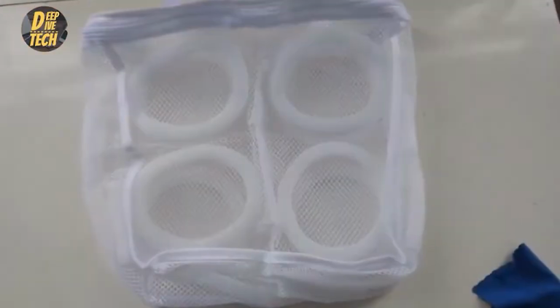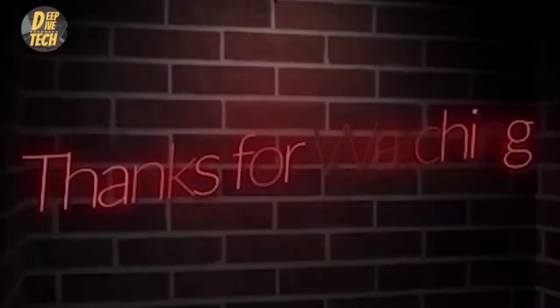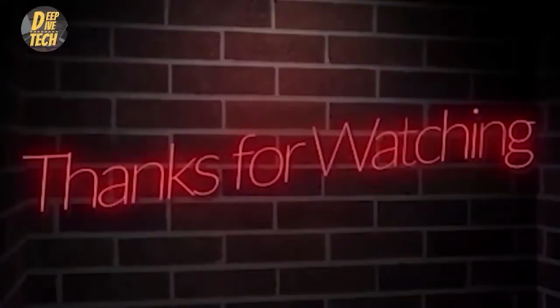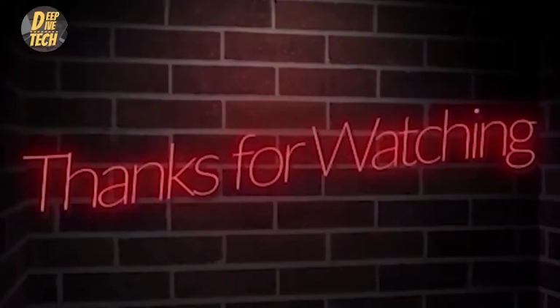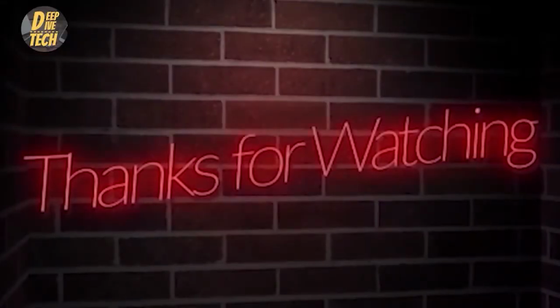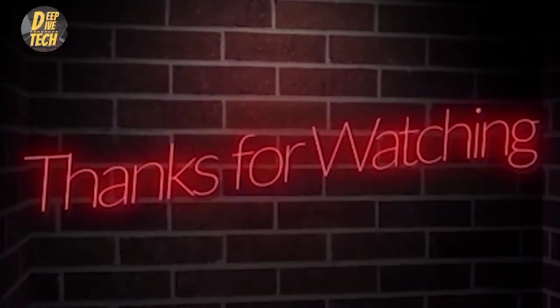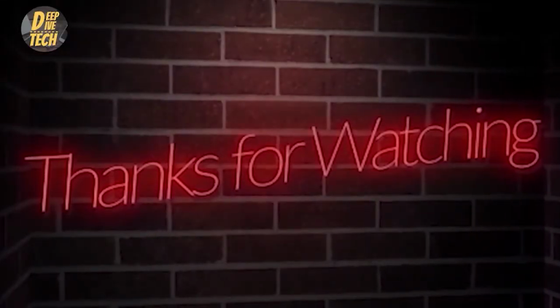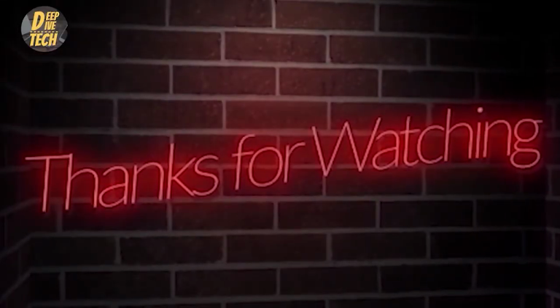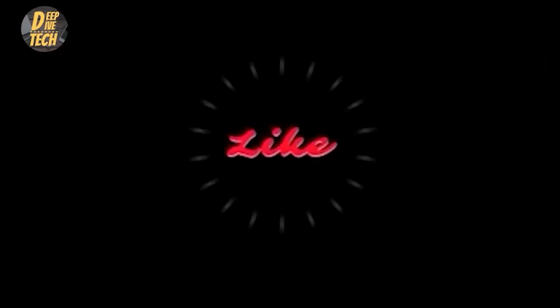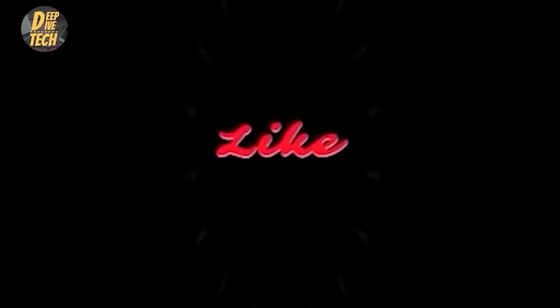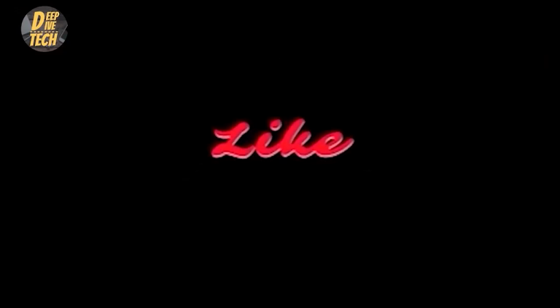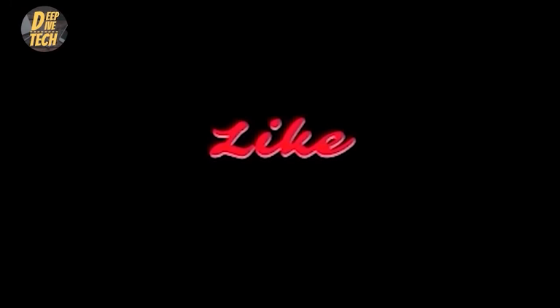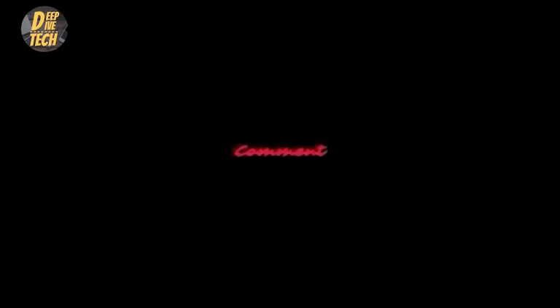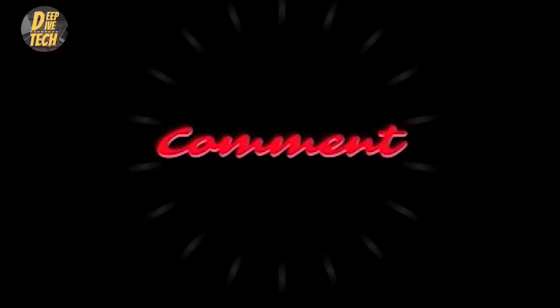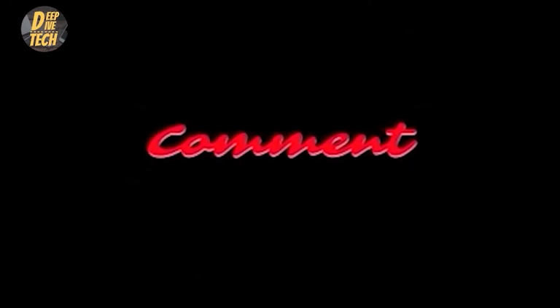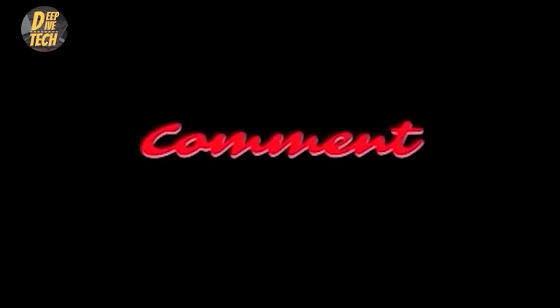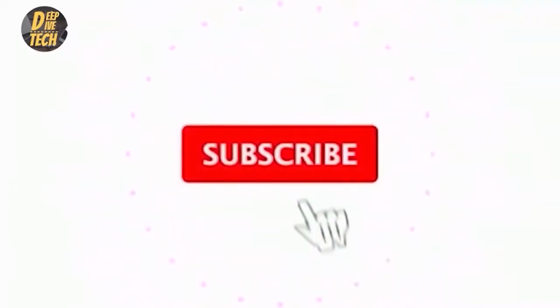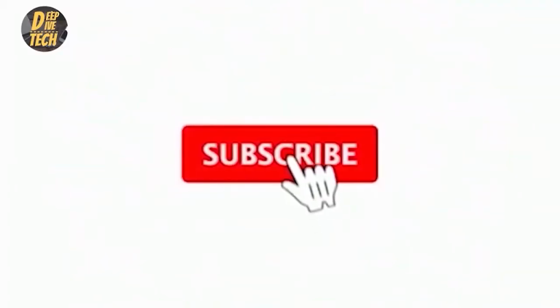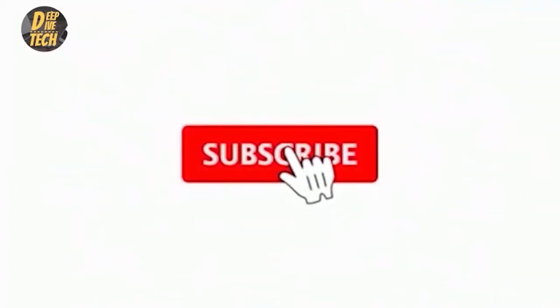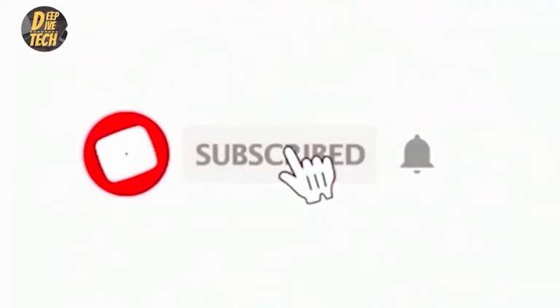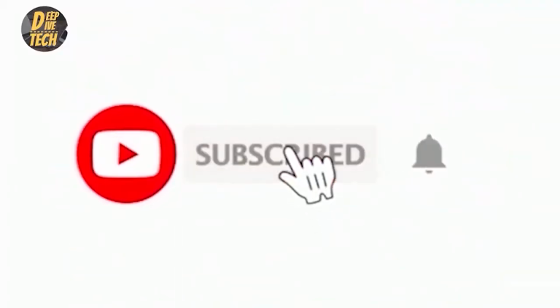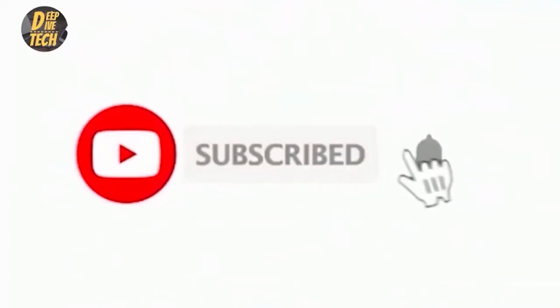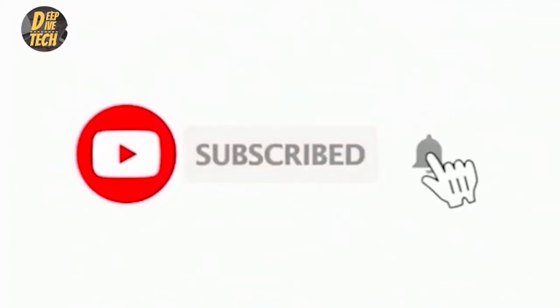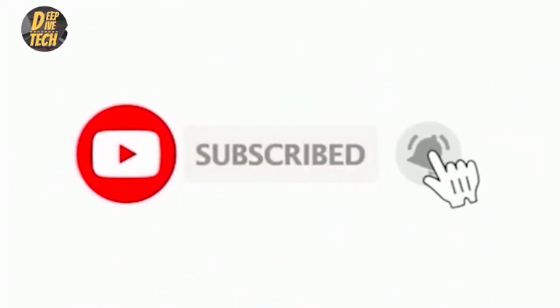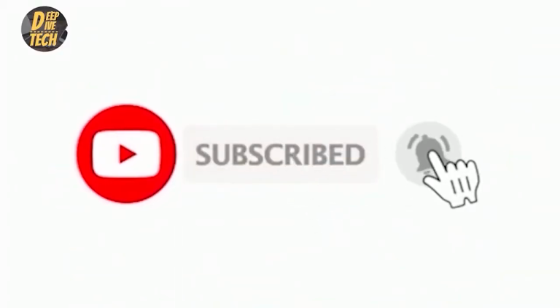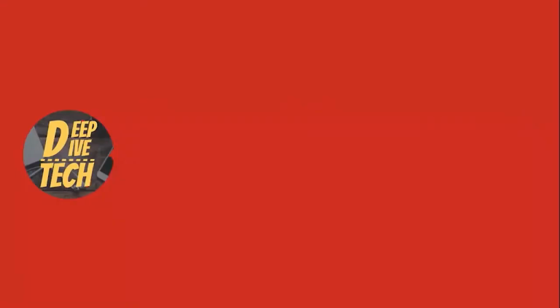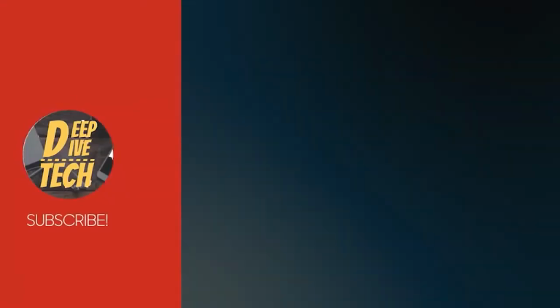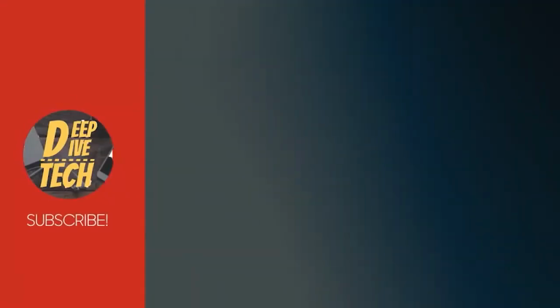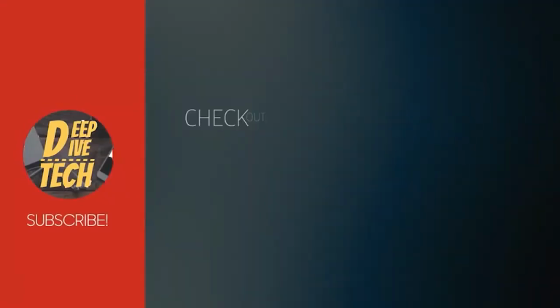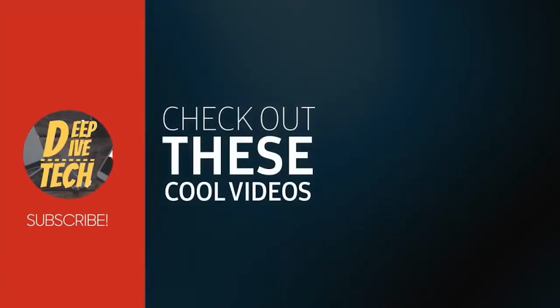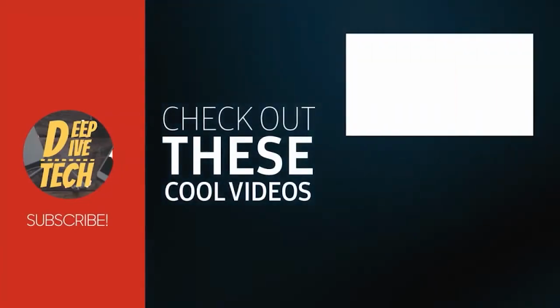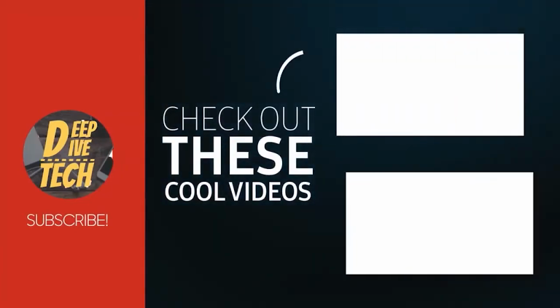Thanks for watching. Don't forget to click the like button, comment, subscribe, and hit the notification bell to keep up to date with all of our future amazing tech videos.